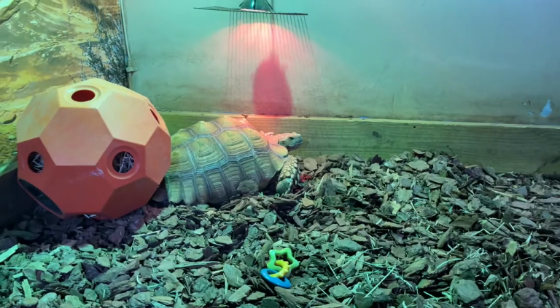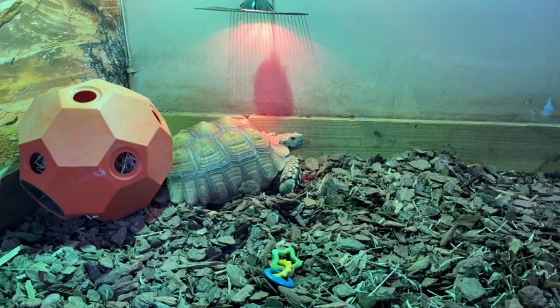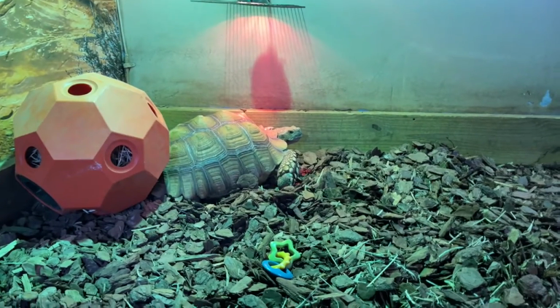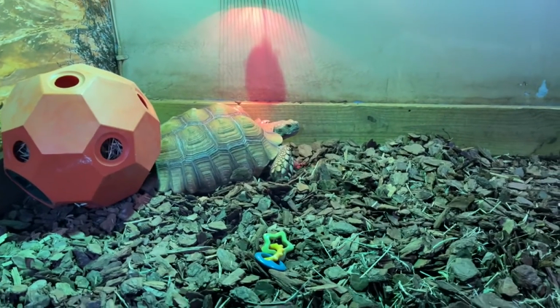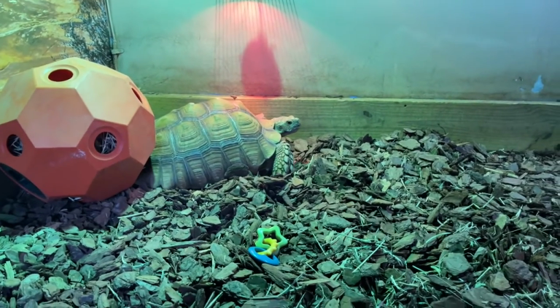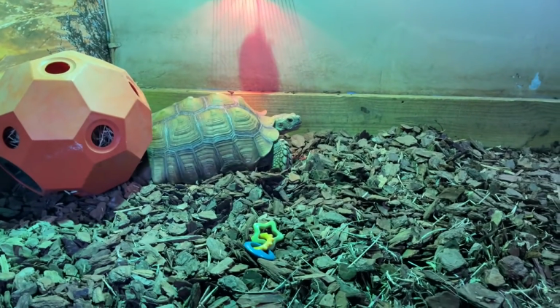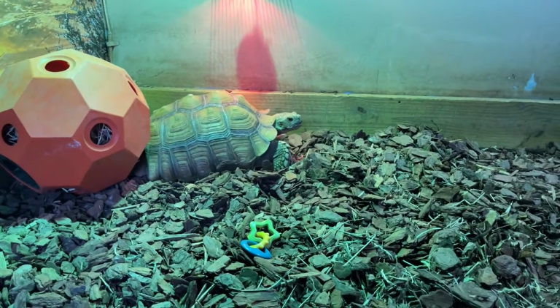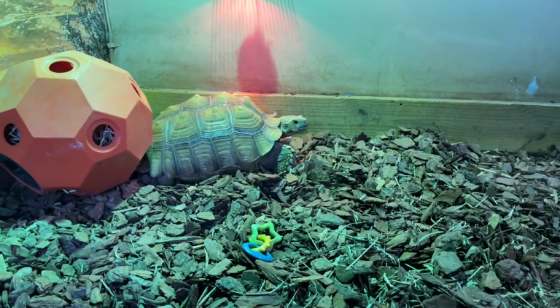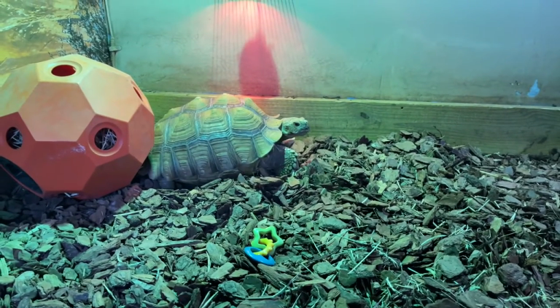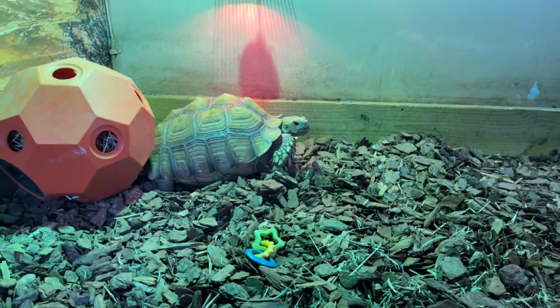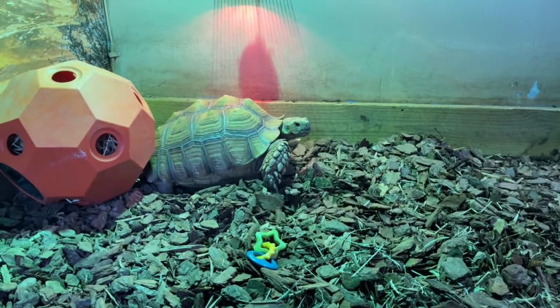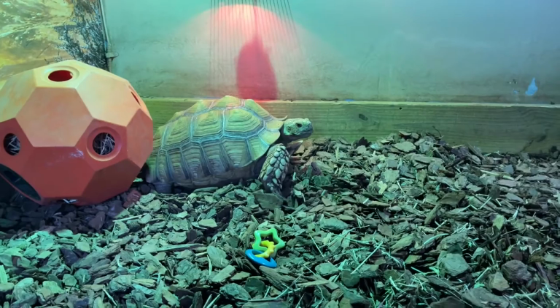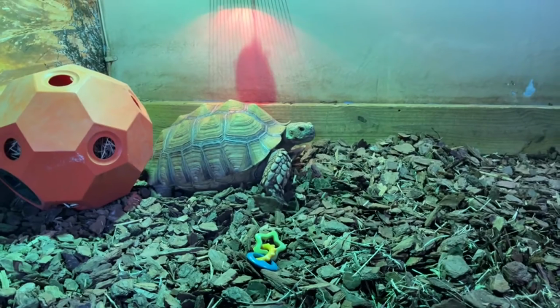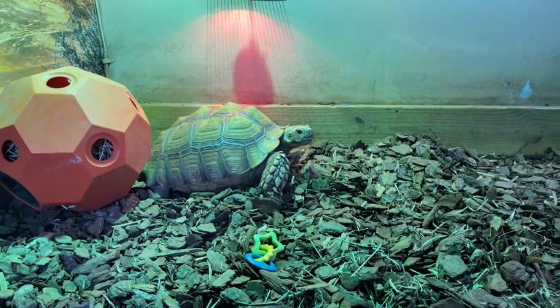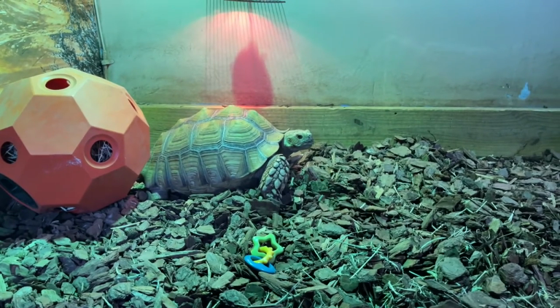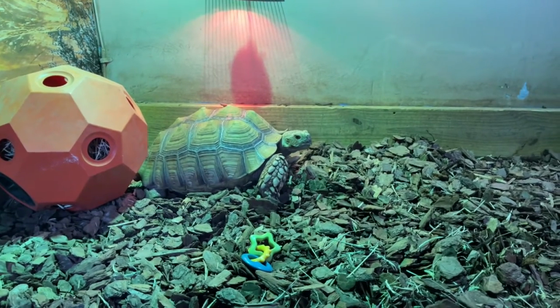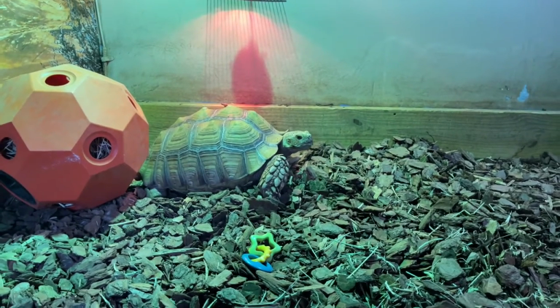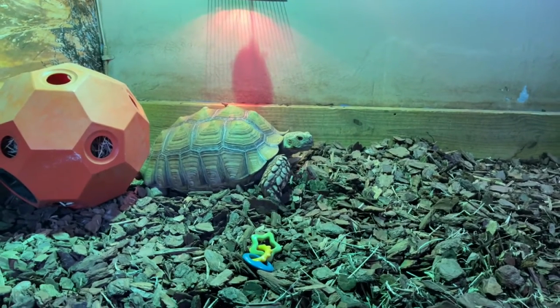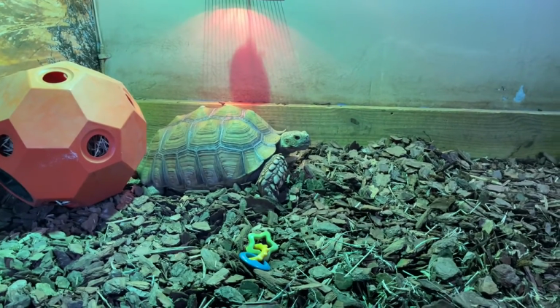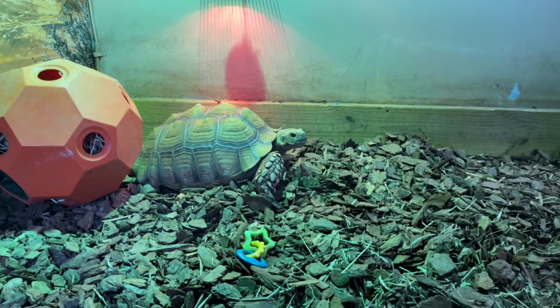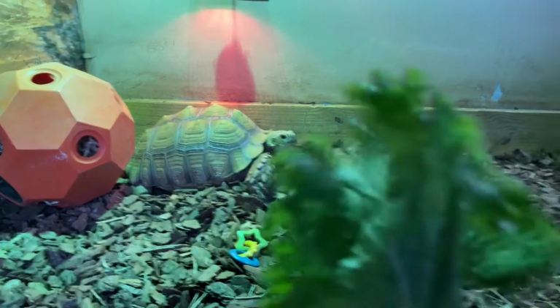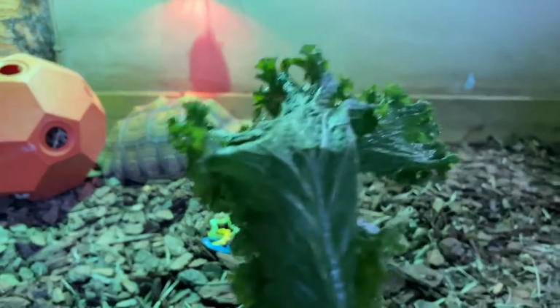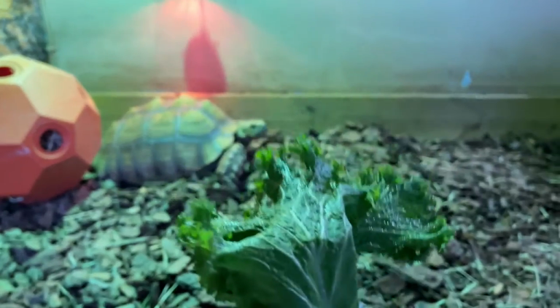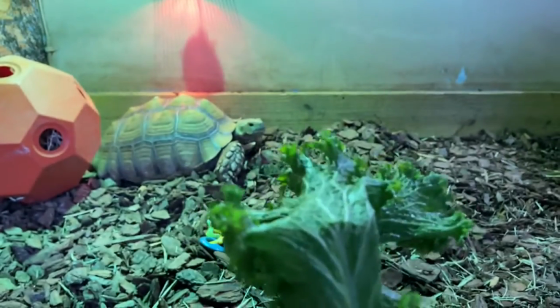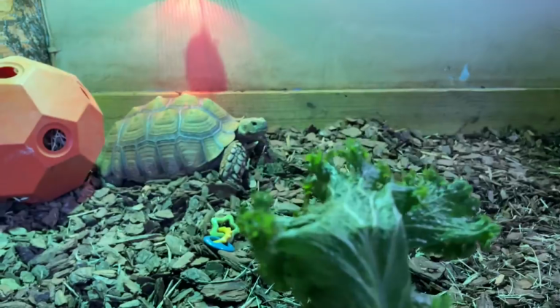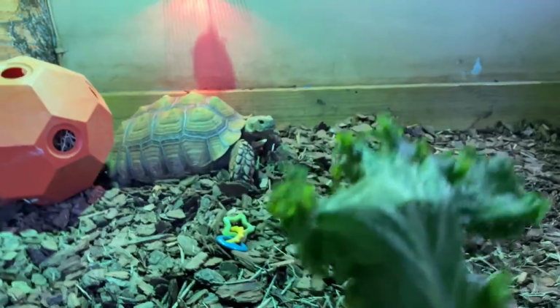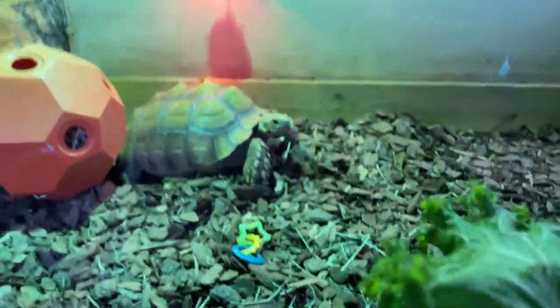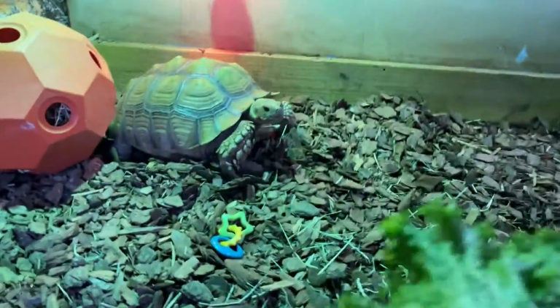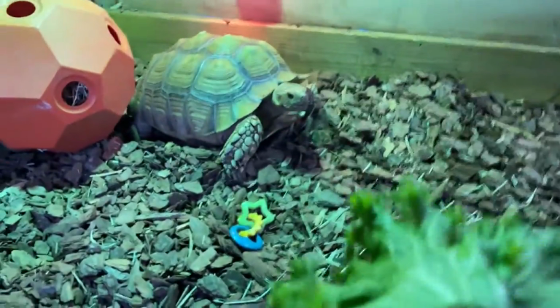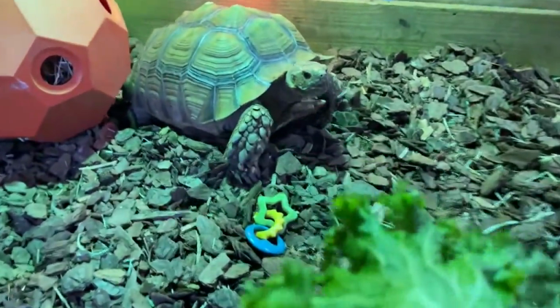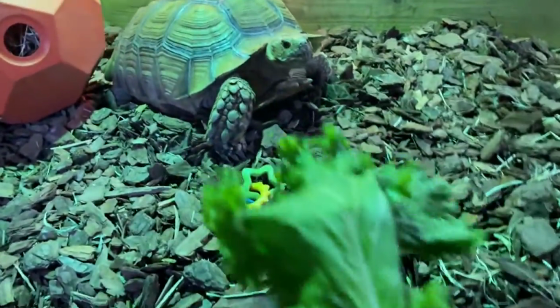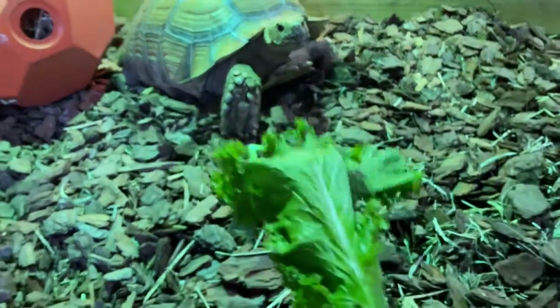So everybody prepare to meet Shelby. And there she is. That's Miss Shelby. I don't know if you can tell from the video, she is quite large. She's like 60 pounds and they're letting me feed her. Come here, Shelby. You want some of that?